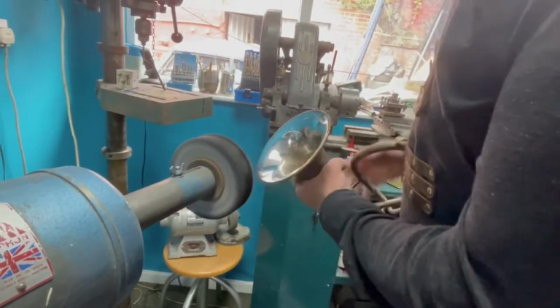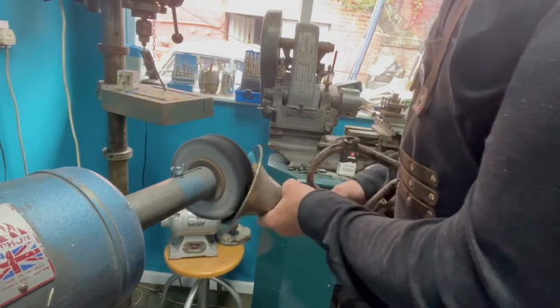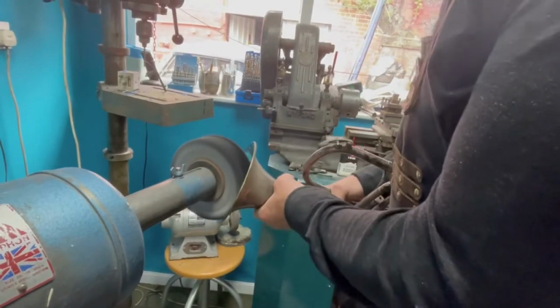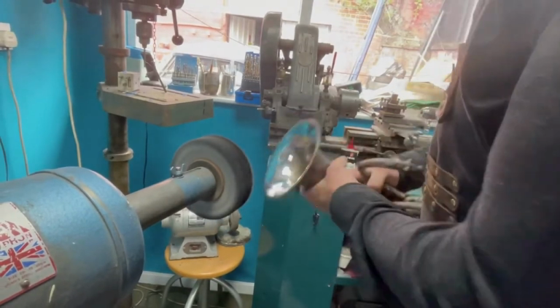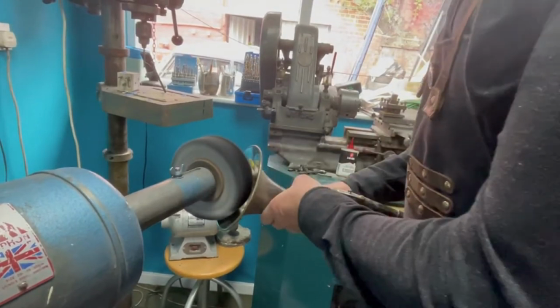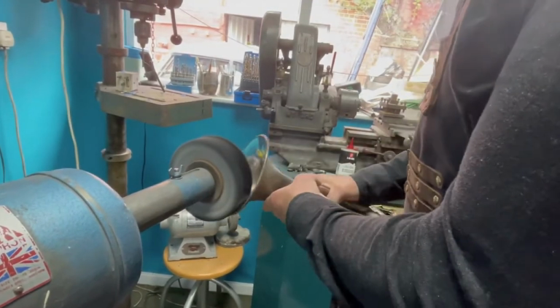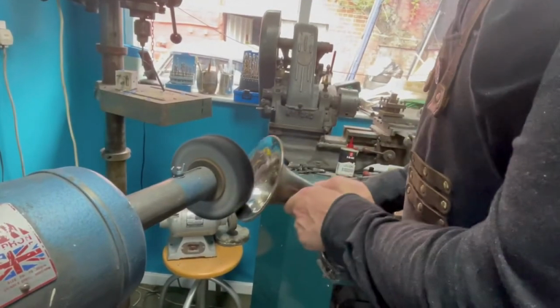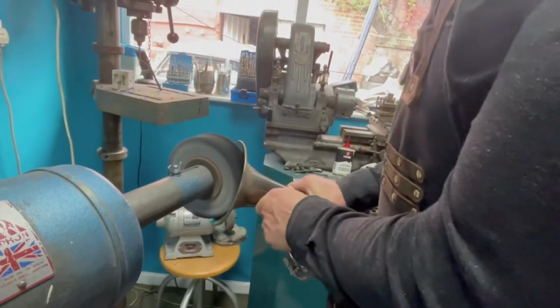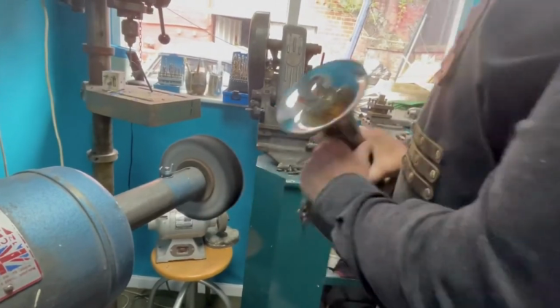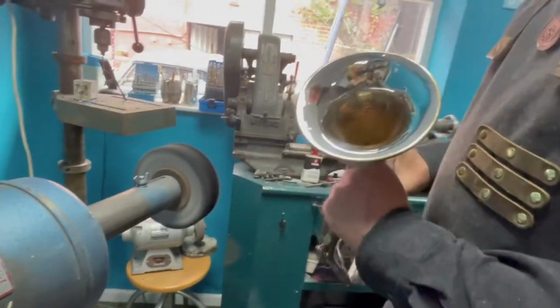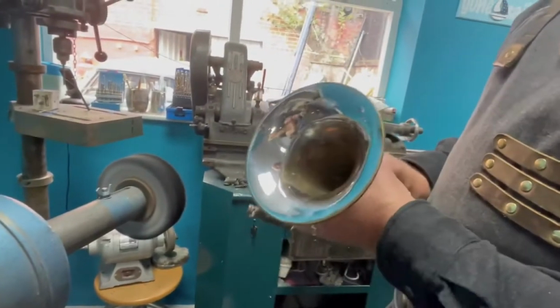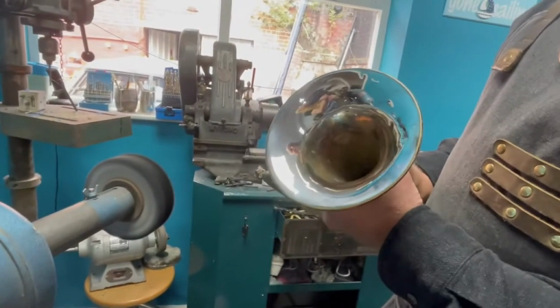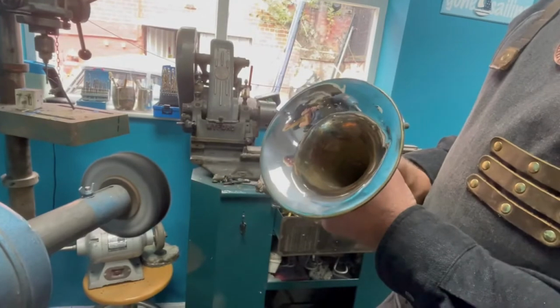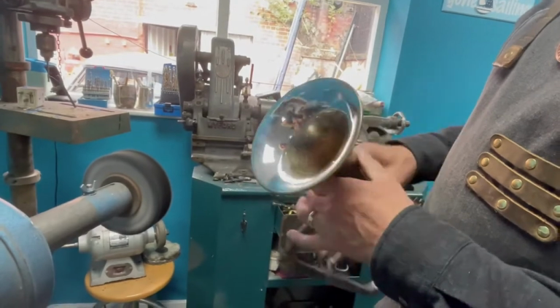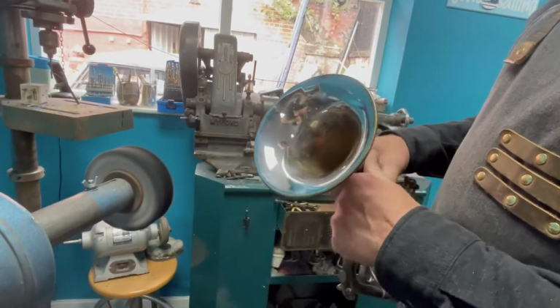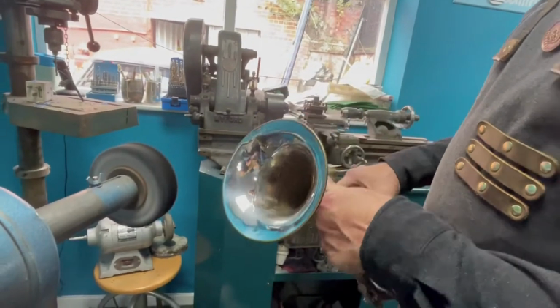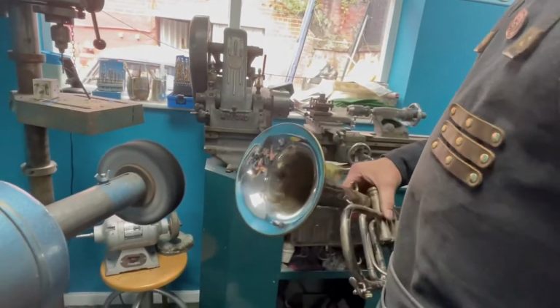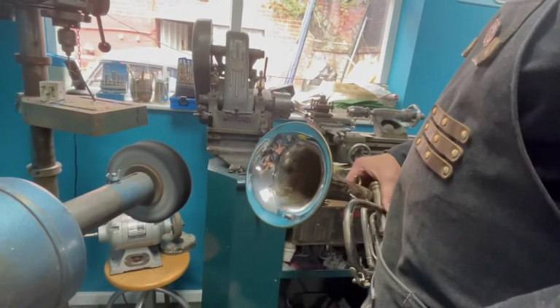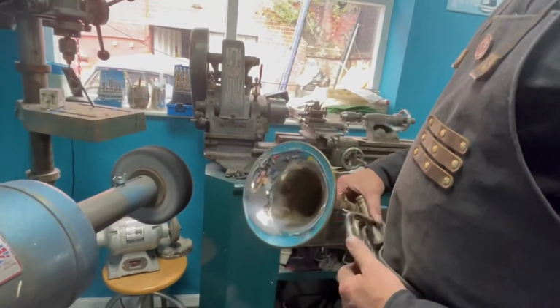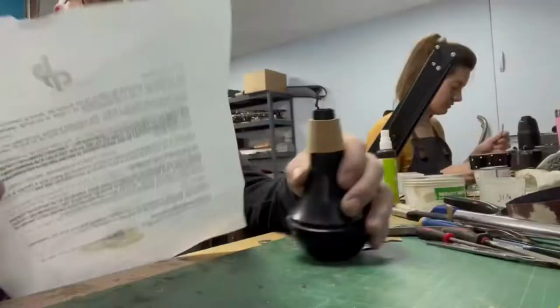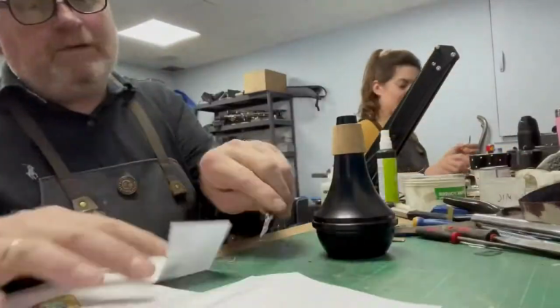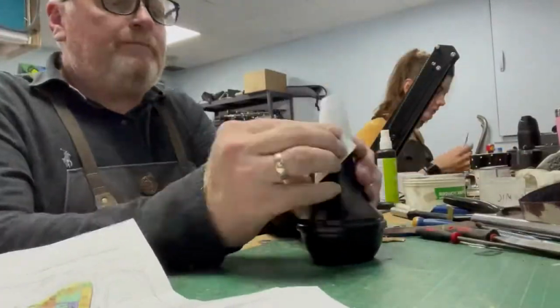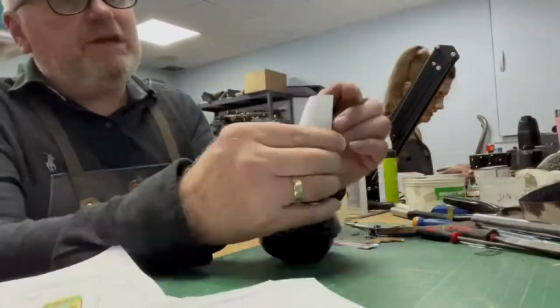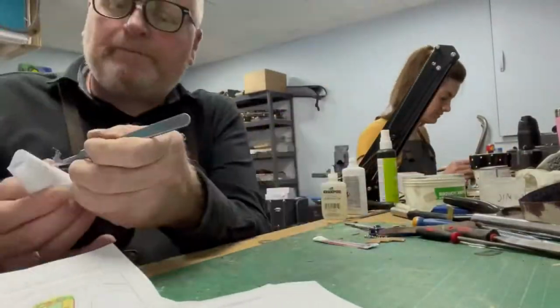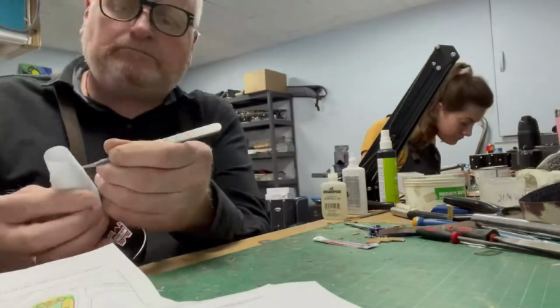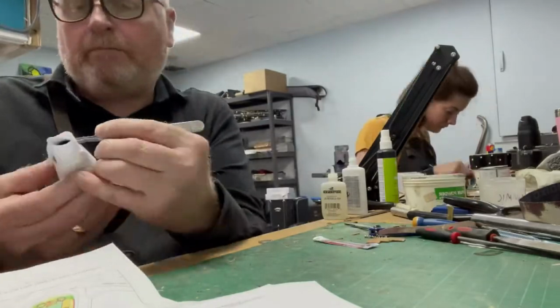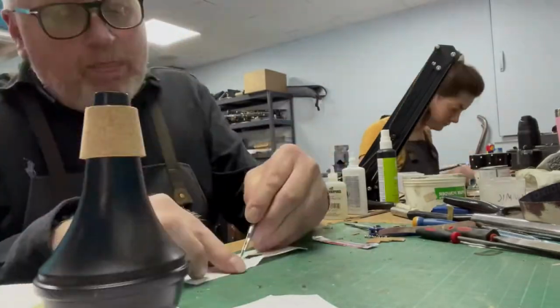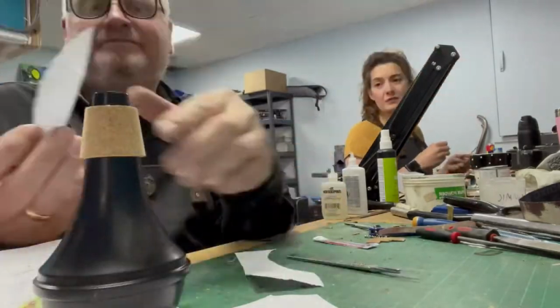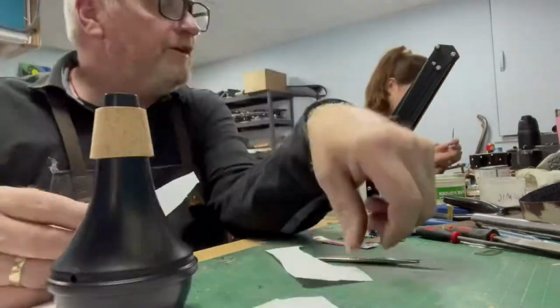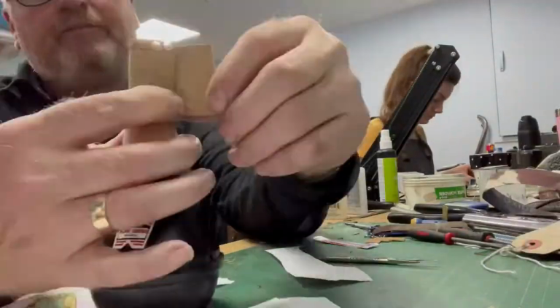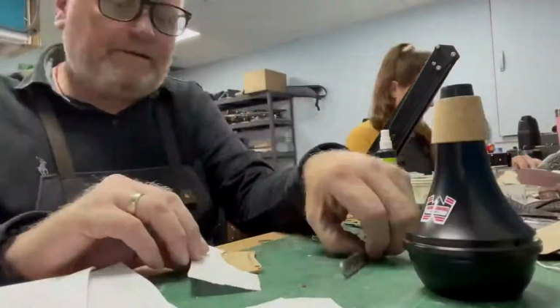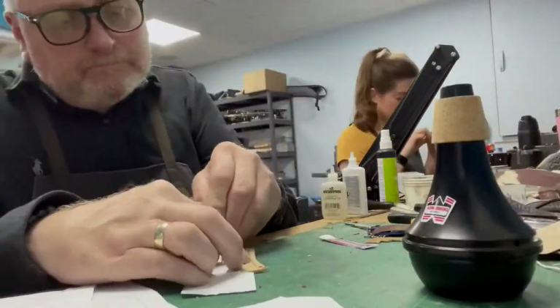So I saw an advert in the newspaper — Alice Kitchens — and they were offering an apprentice position in woodwind repairs. So I joined the team there; there were 12 repairers in total.